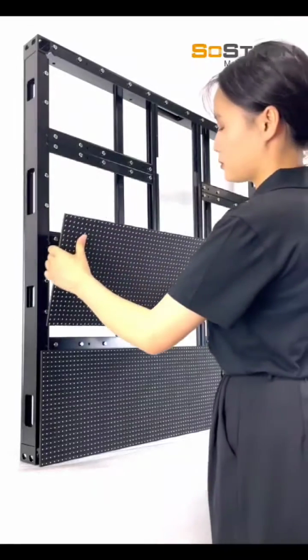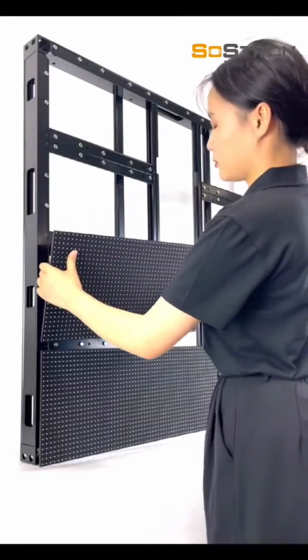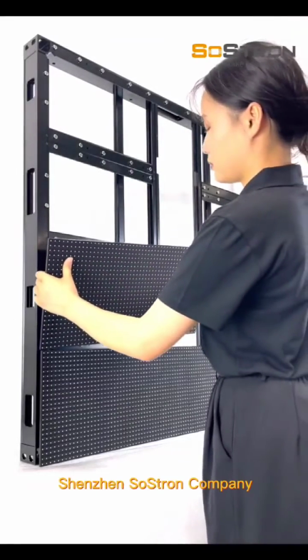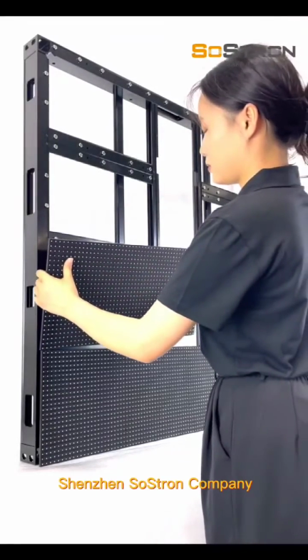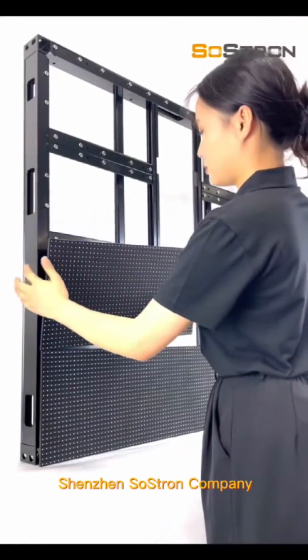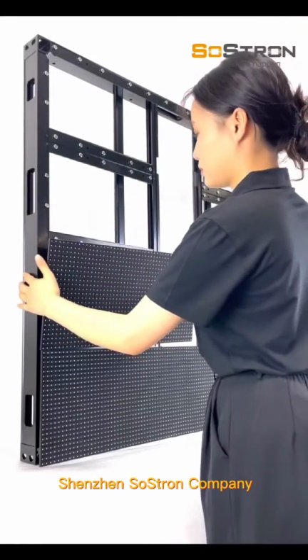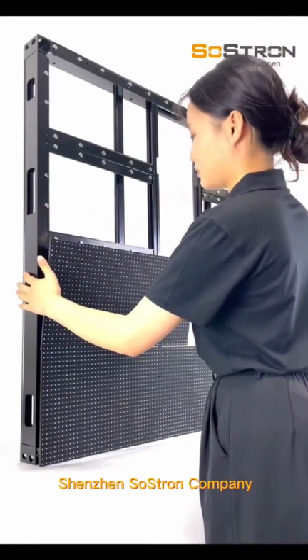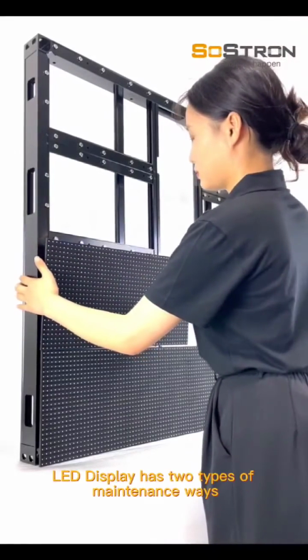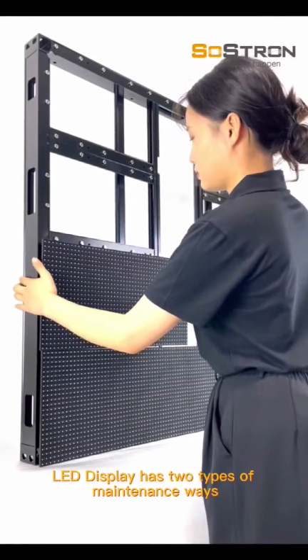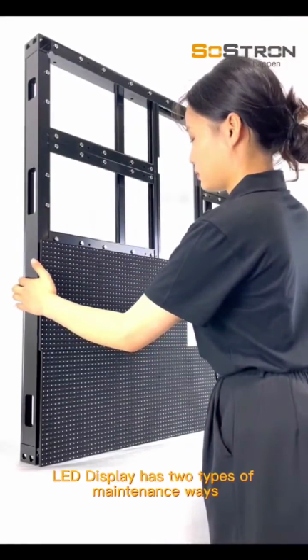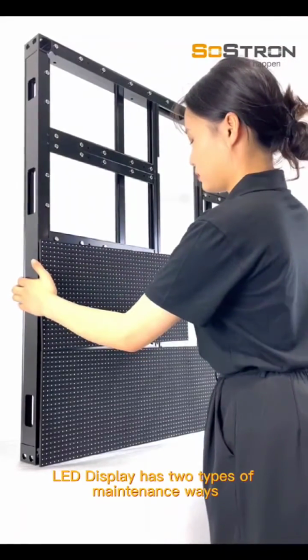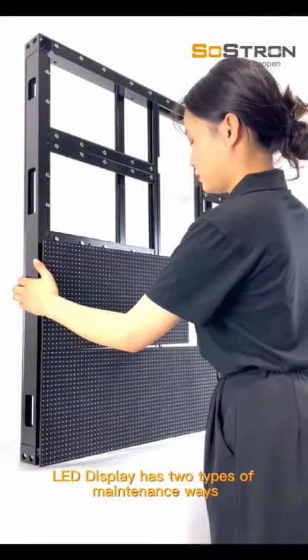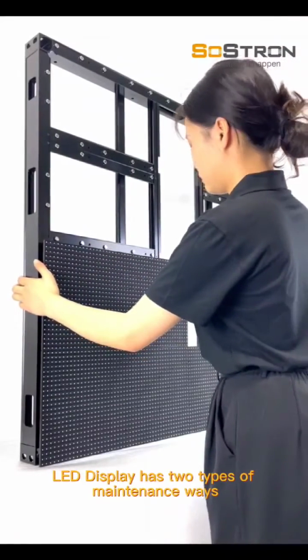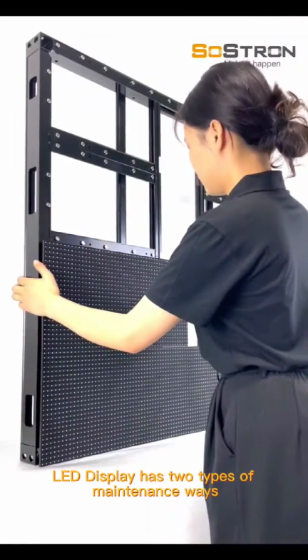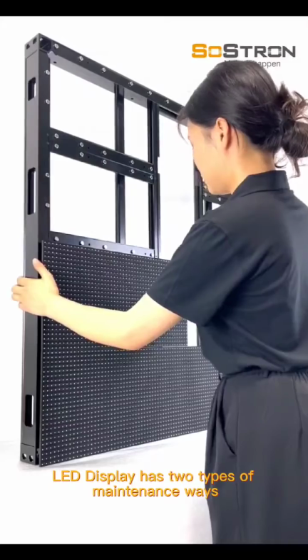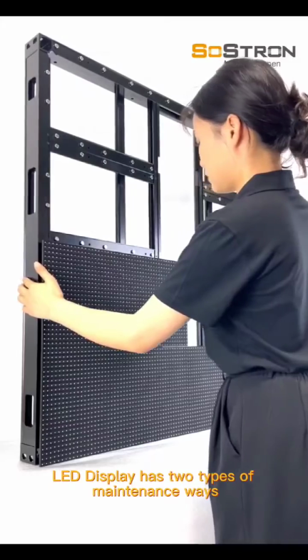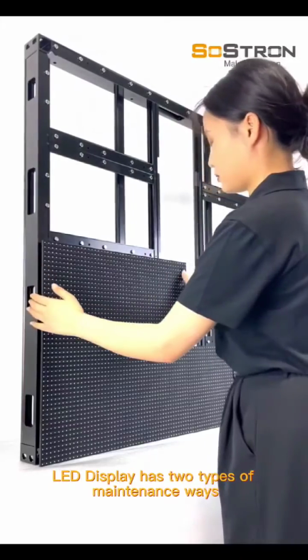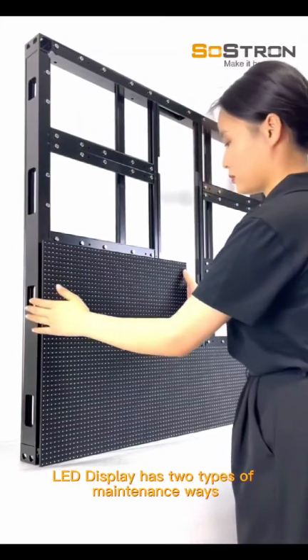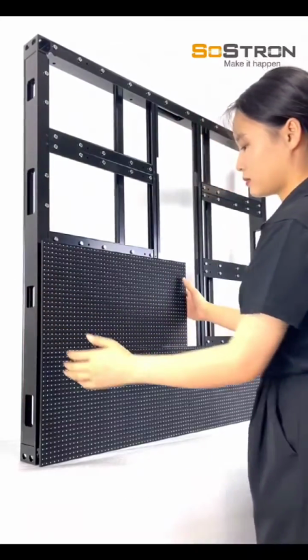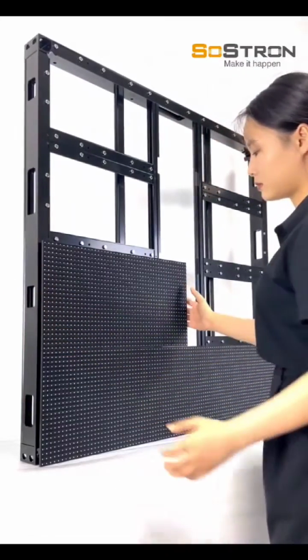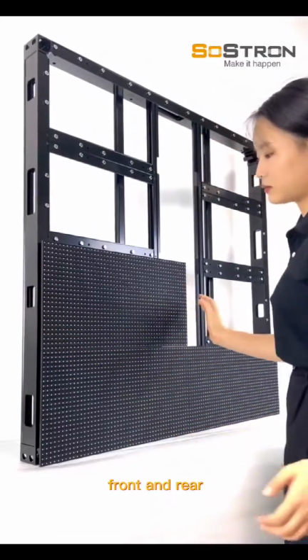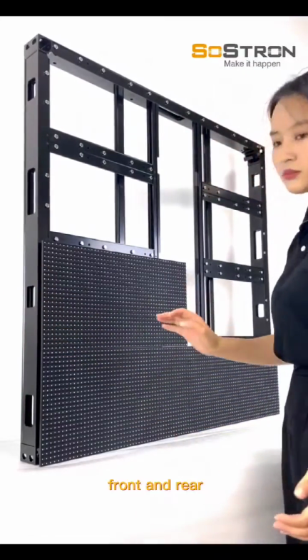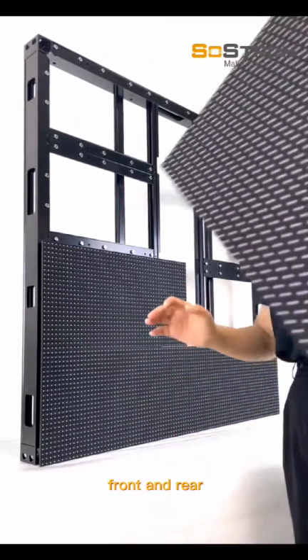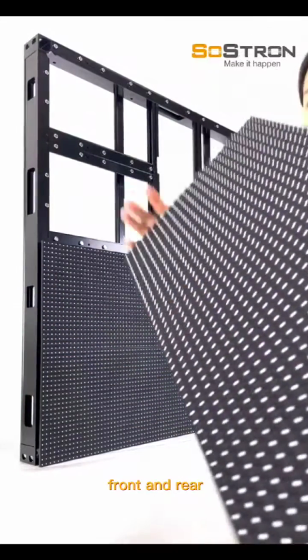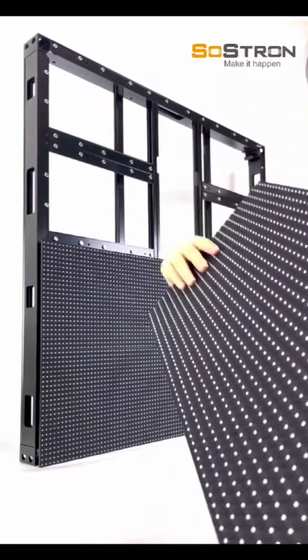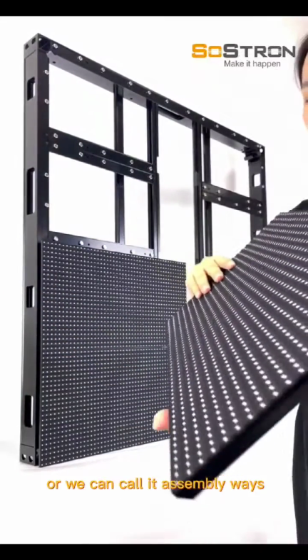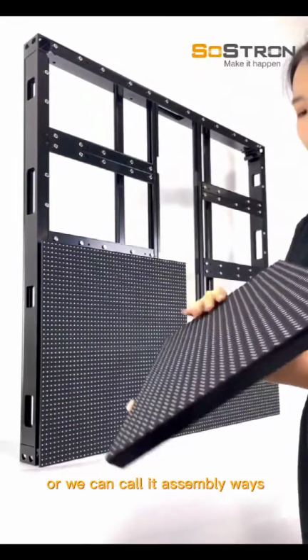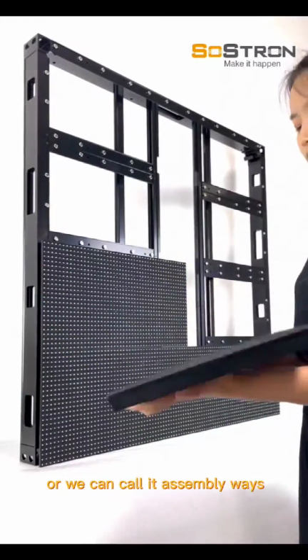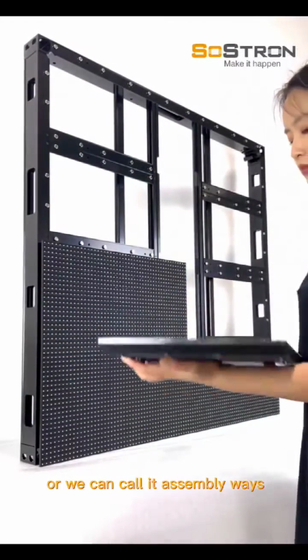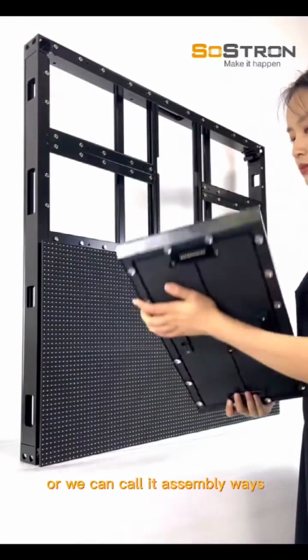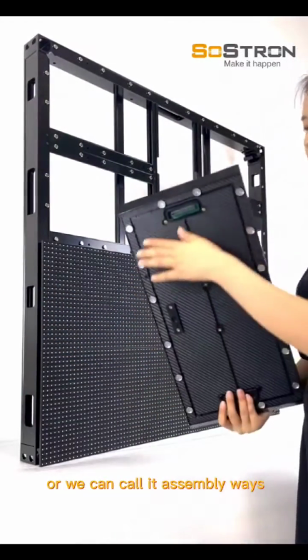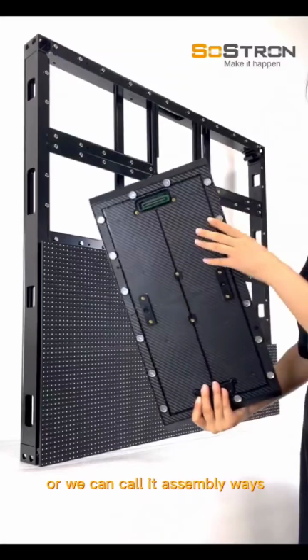So Strong Company's display has two types of maintenance ways: front and rear, or we can call them assembly ways.